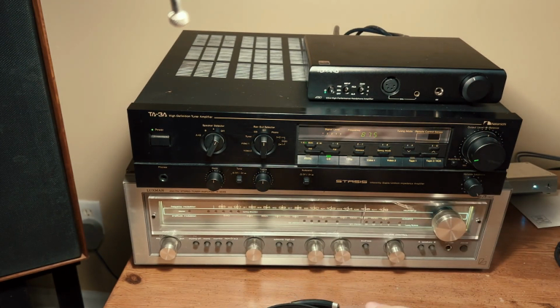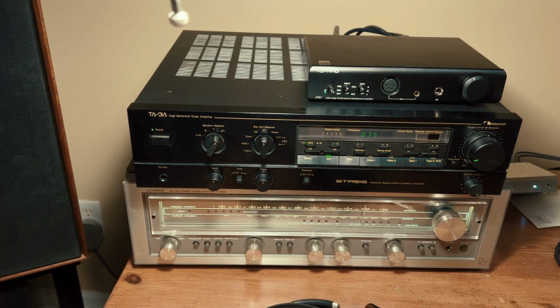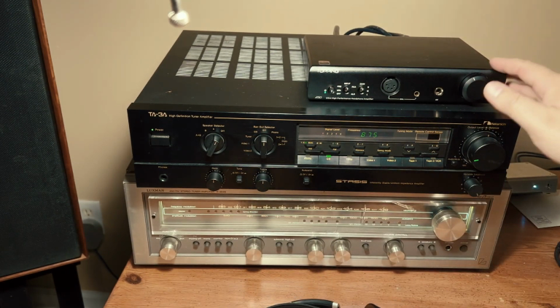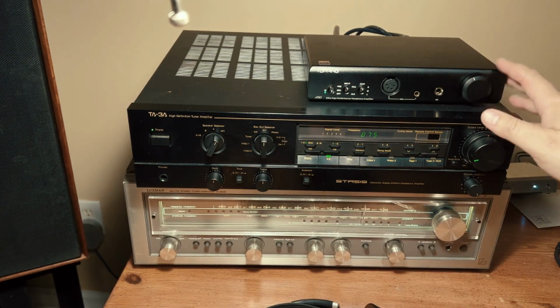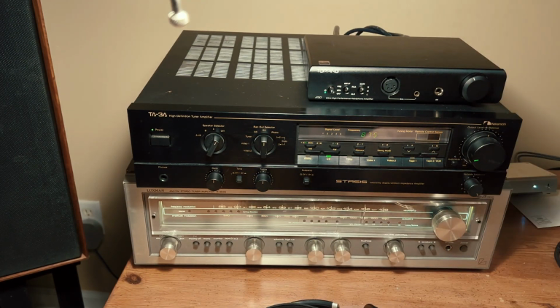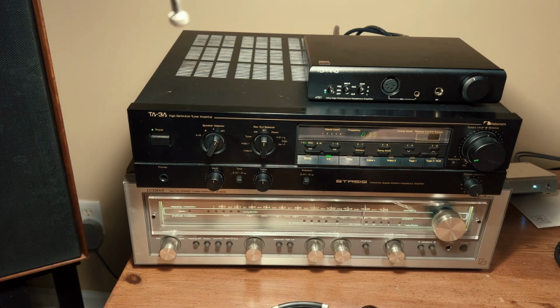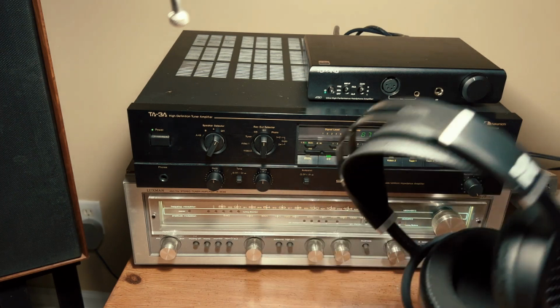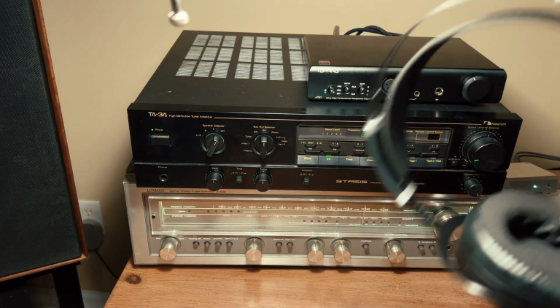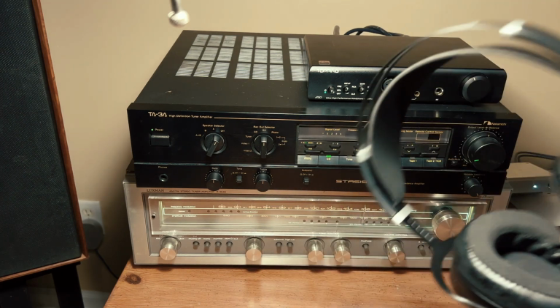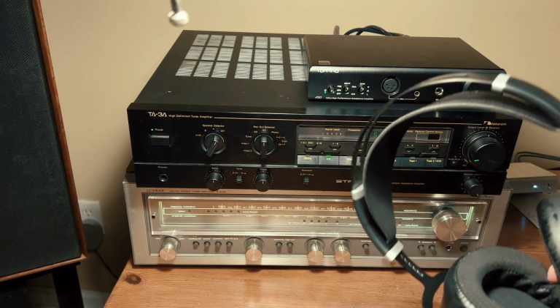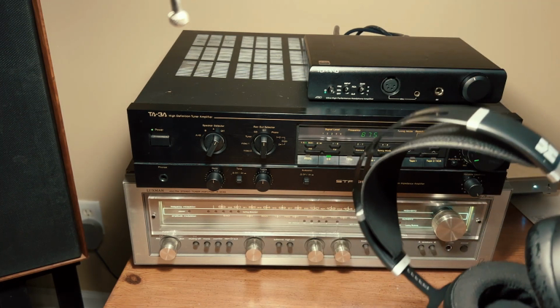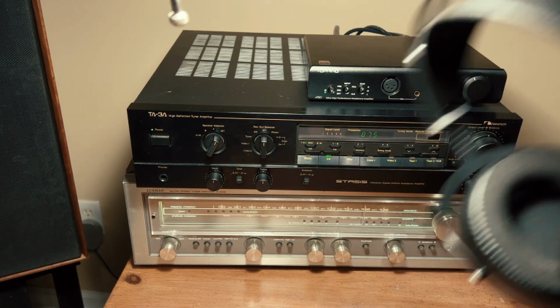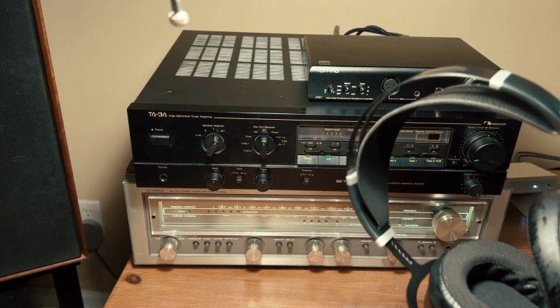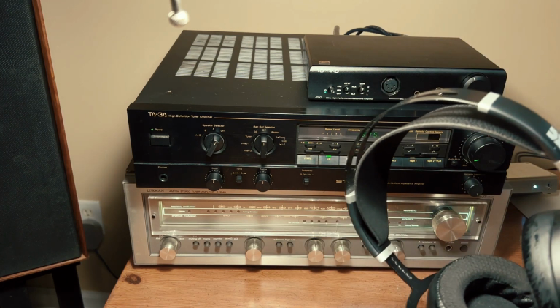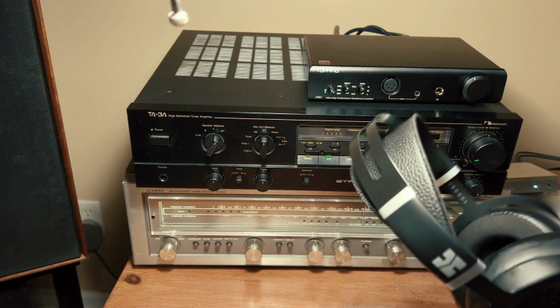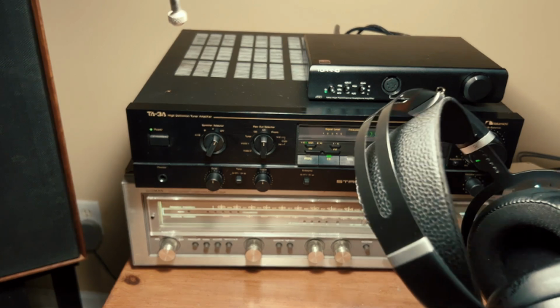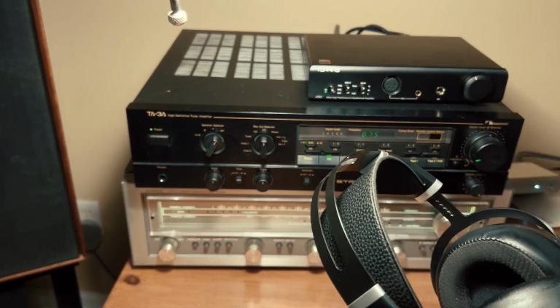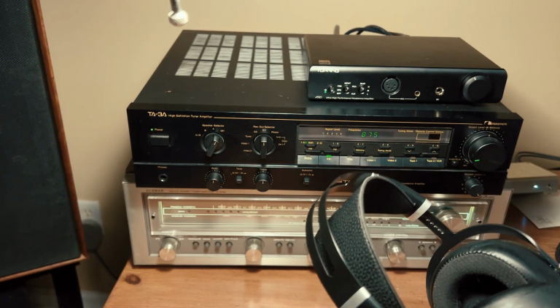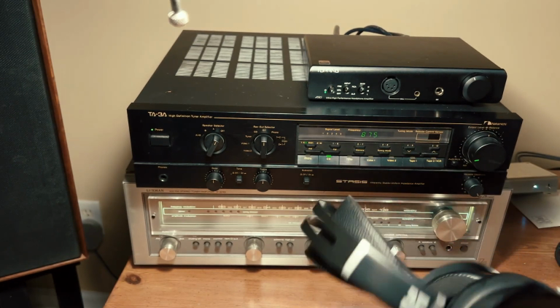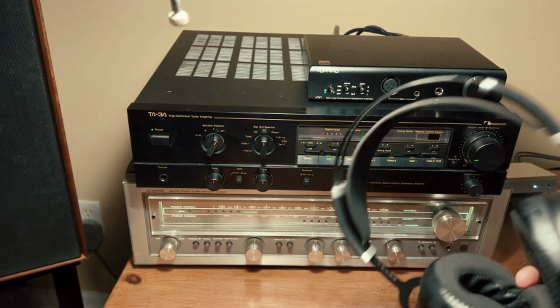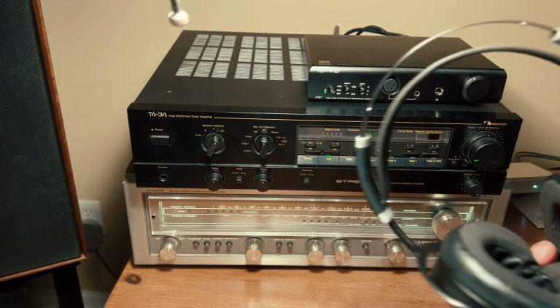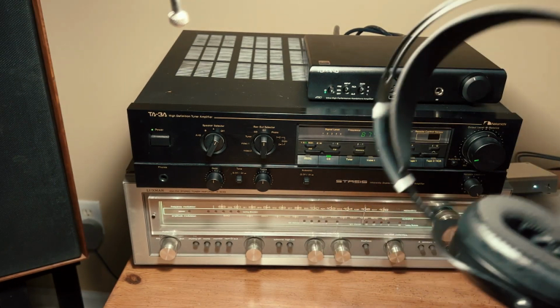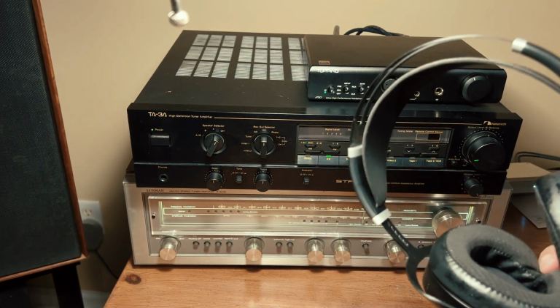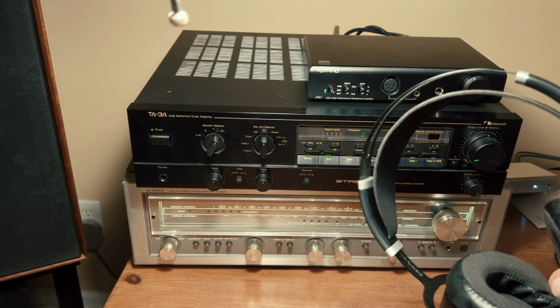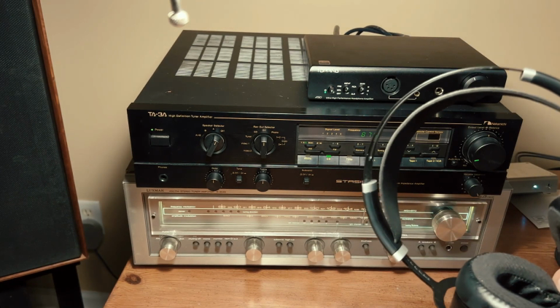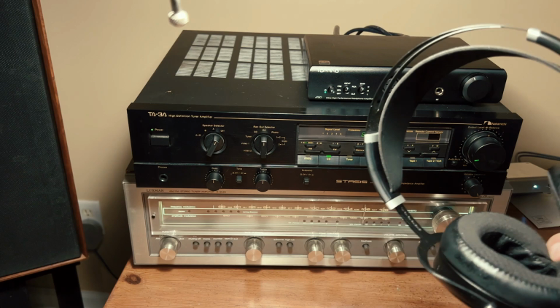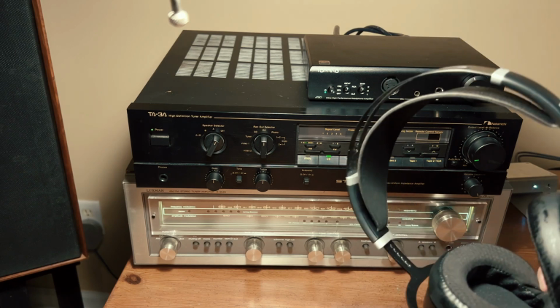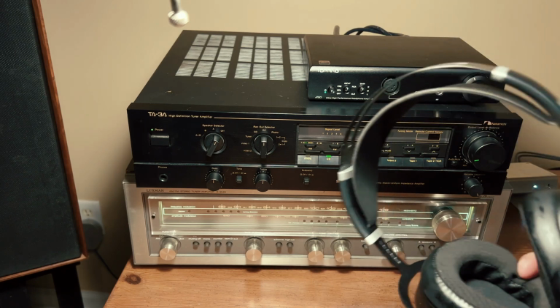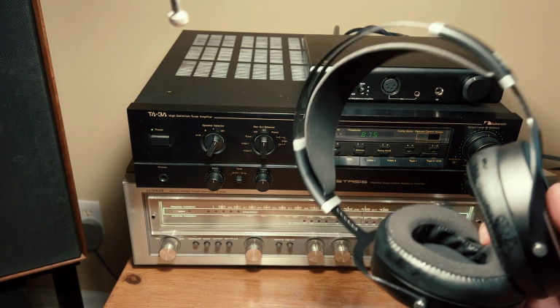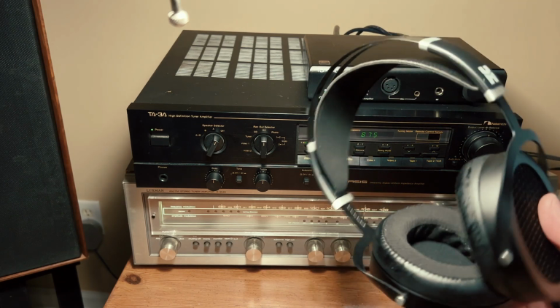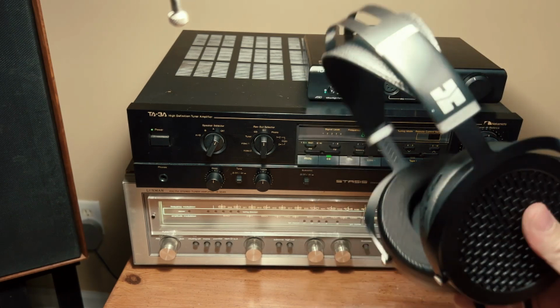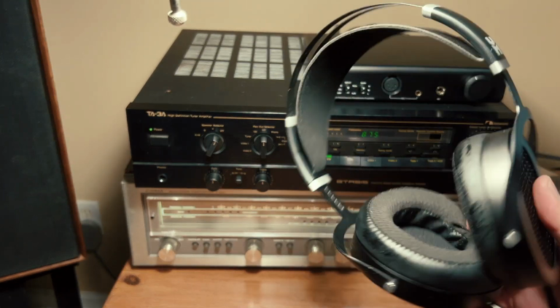In terms of sound quality, the Sundaras are an especially amazing value for under $400 and they really impressed me. They weren't quite as comfortable as the Sennheiser HD 650s, but honestly I should have bought these.